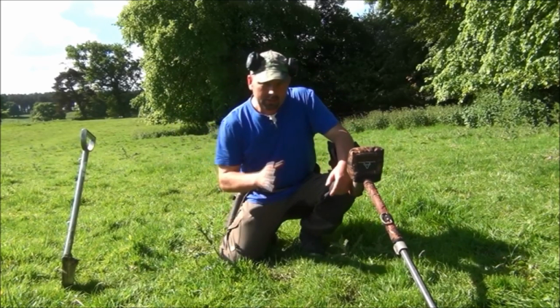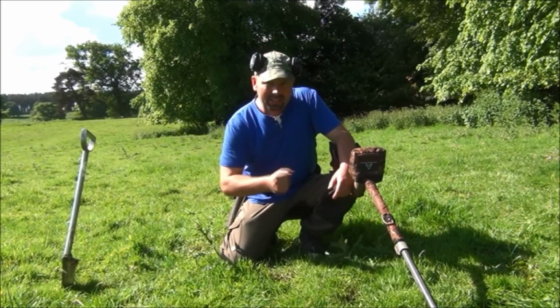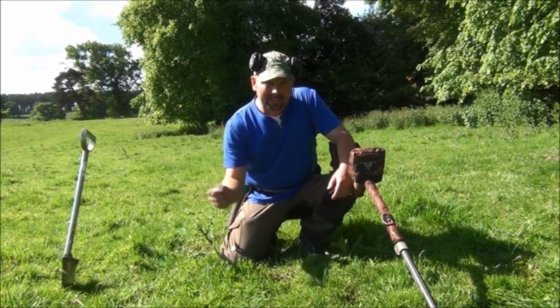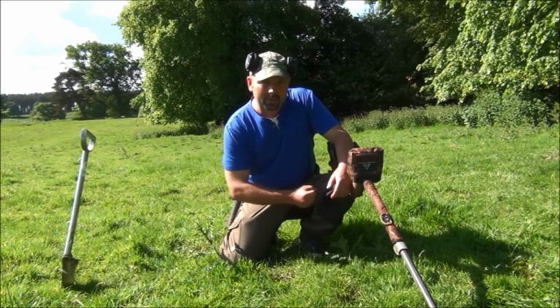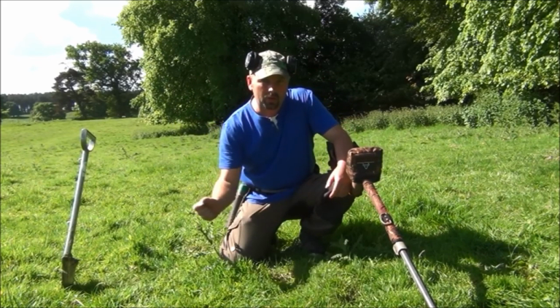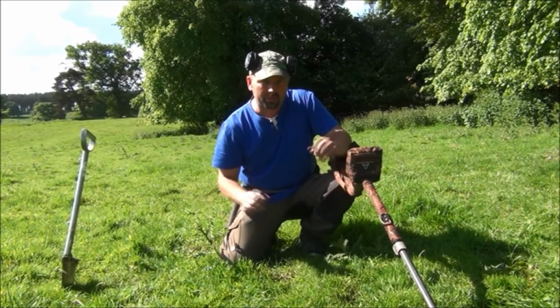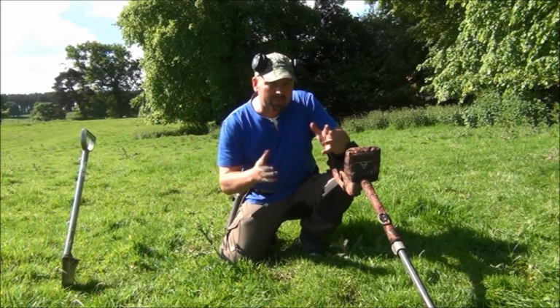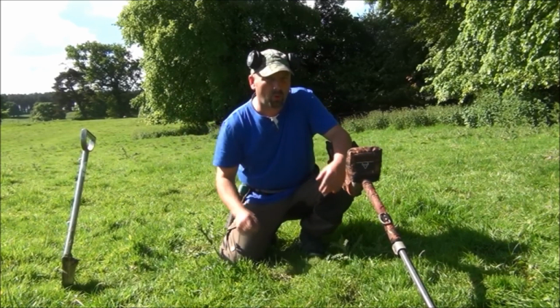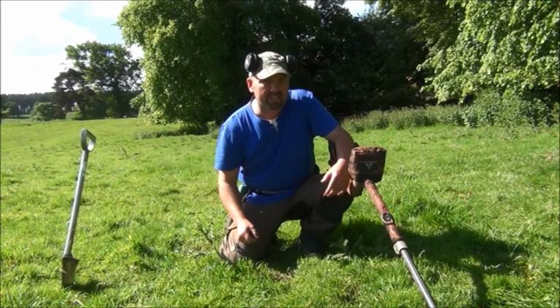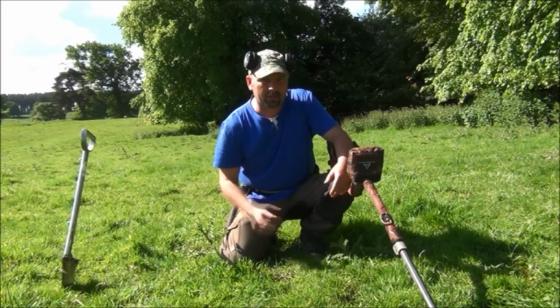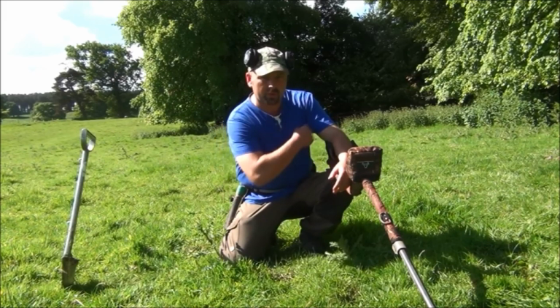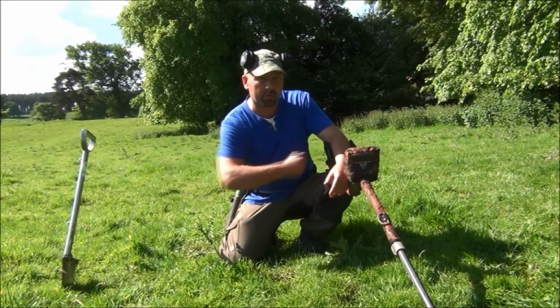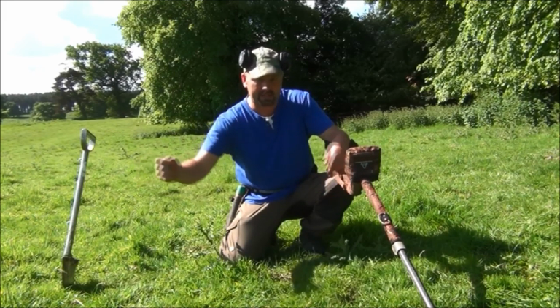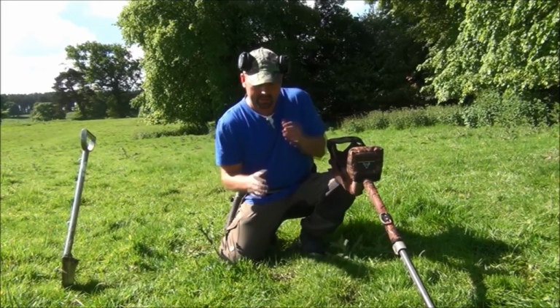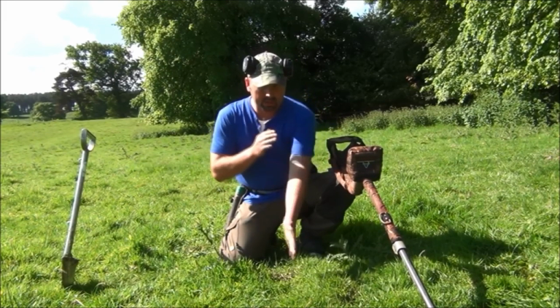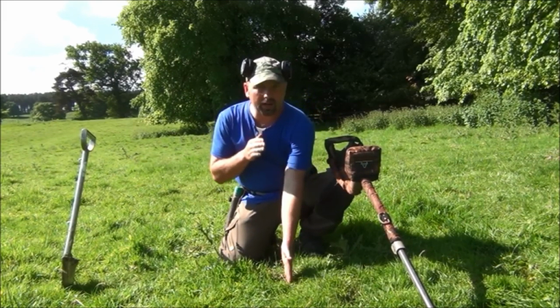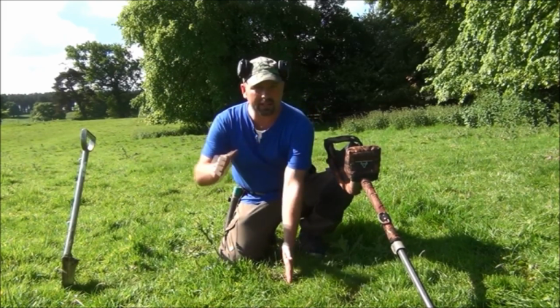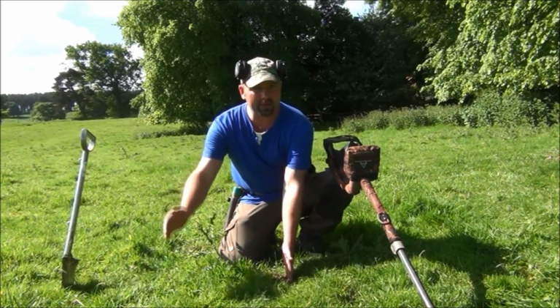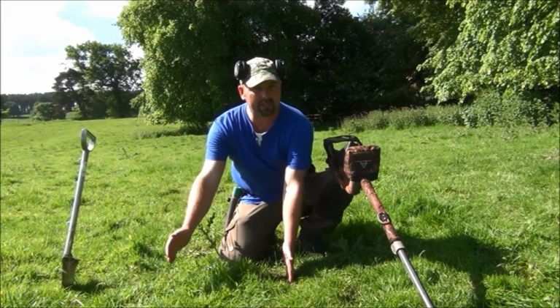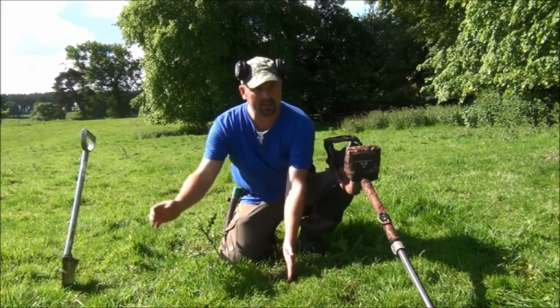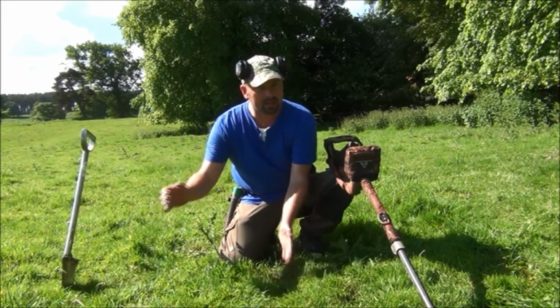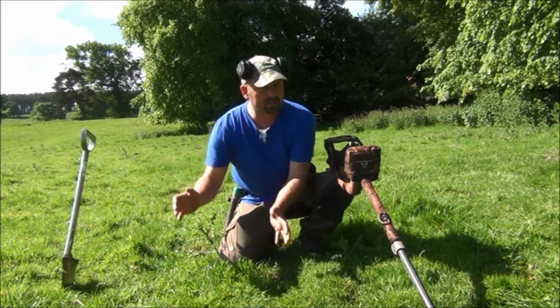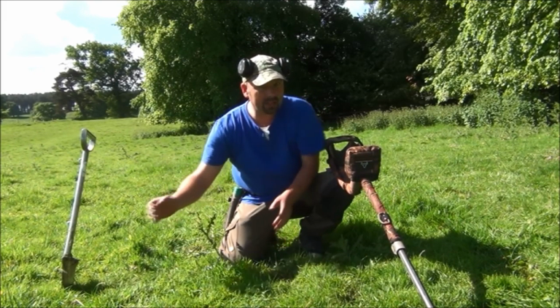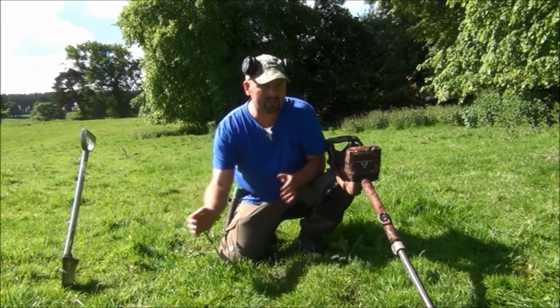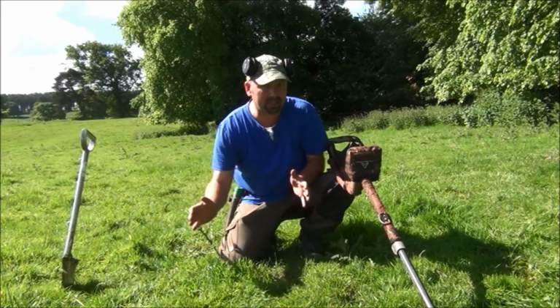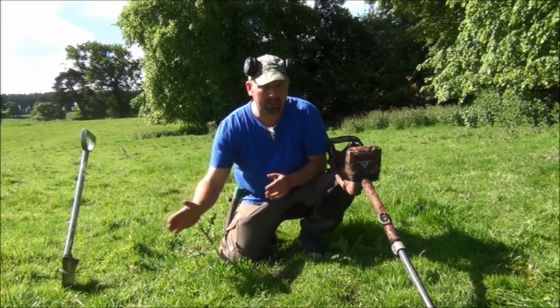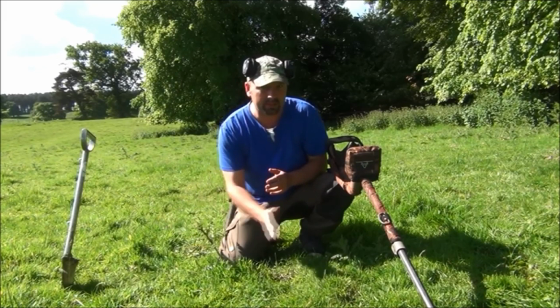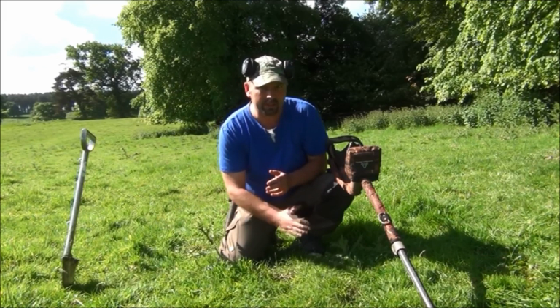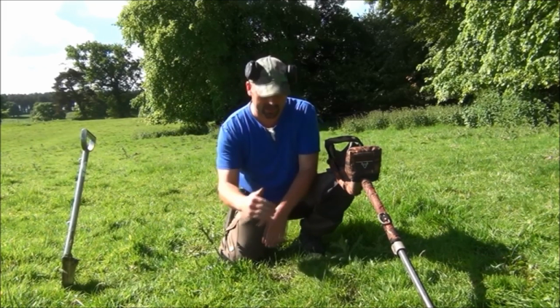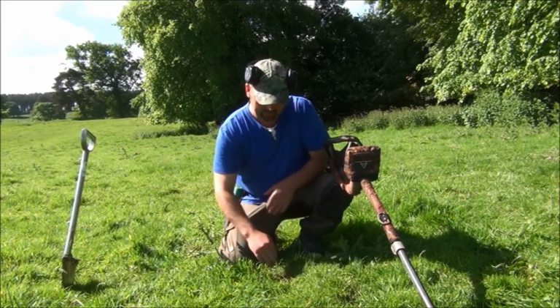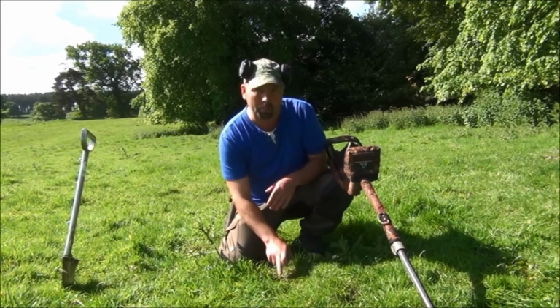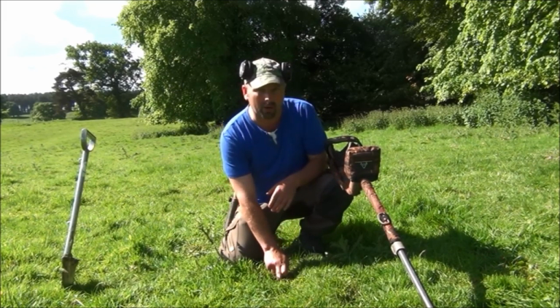There's a slight delay when I go over it, possibly a quarter of a second or so. So if I'm going fast and the target's here, it might read it here. To check it, slow it down a little bit - it finds it. Bang on.